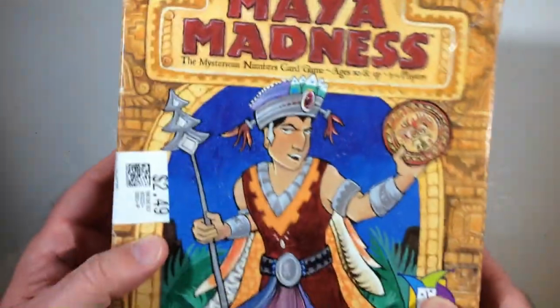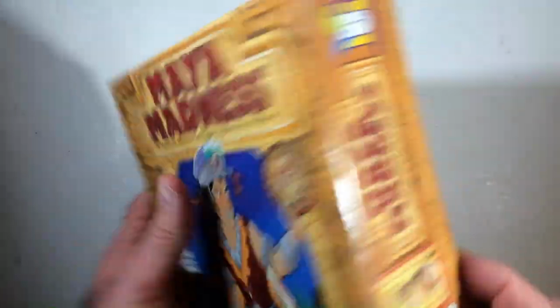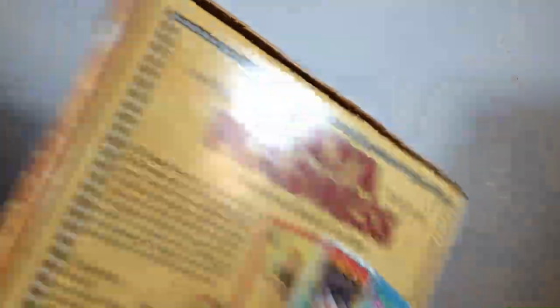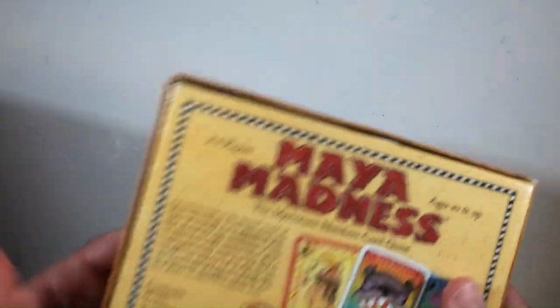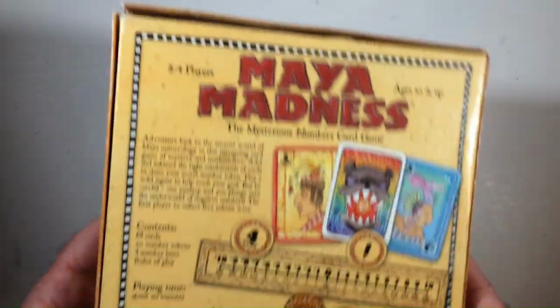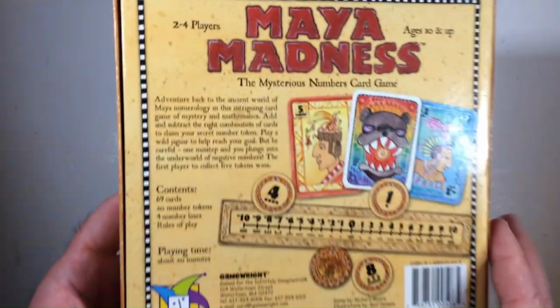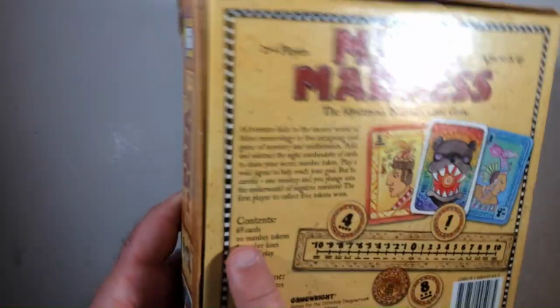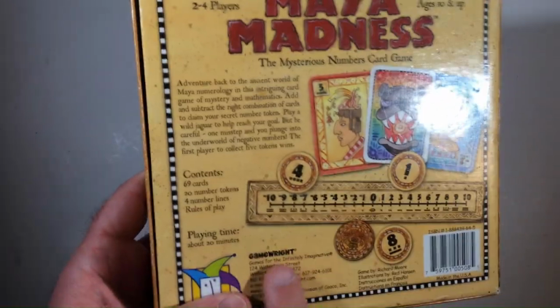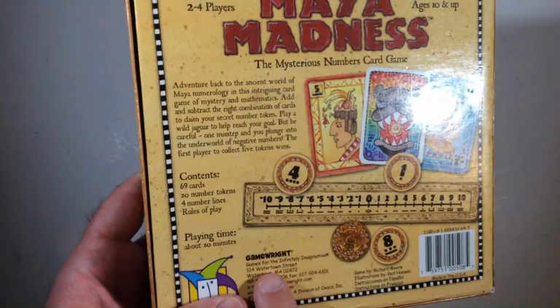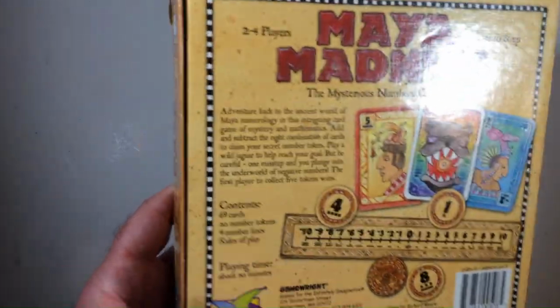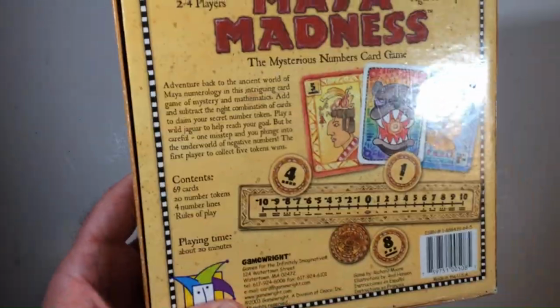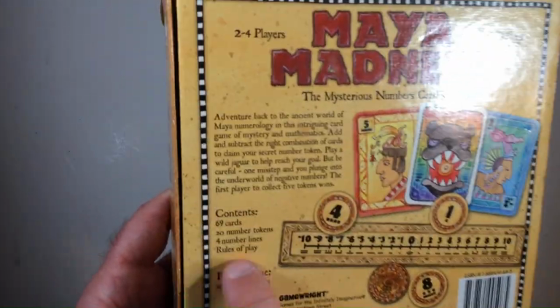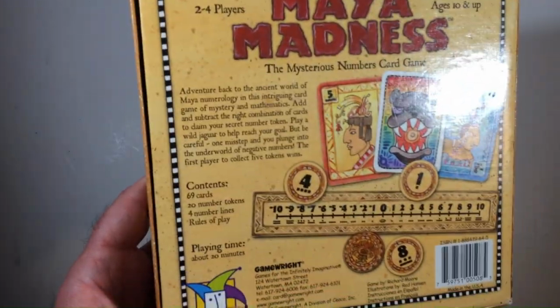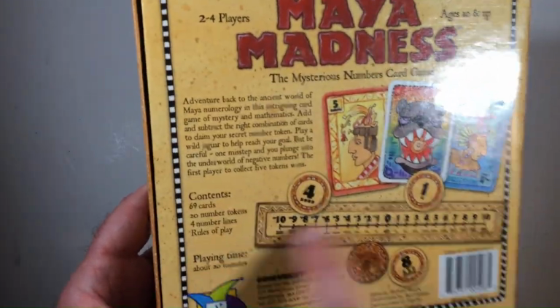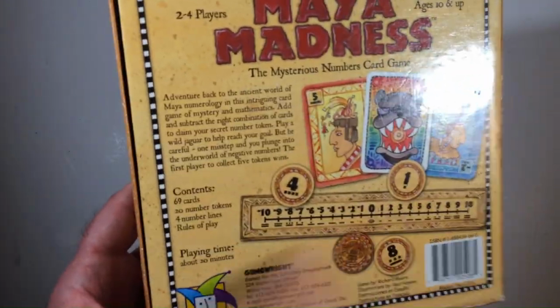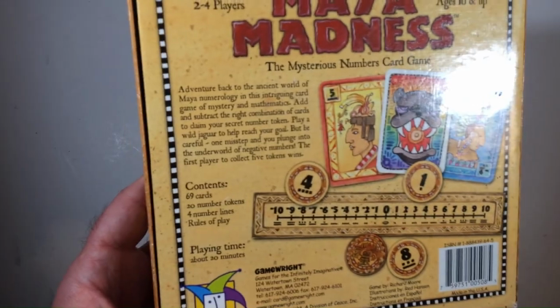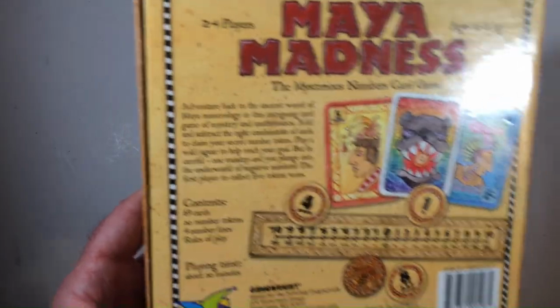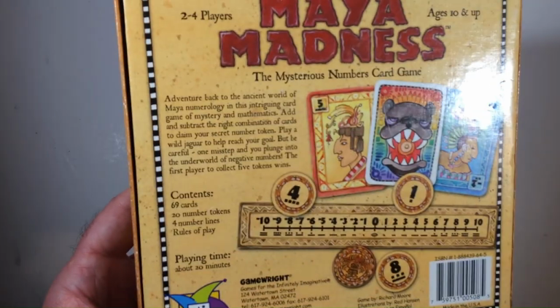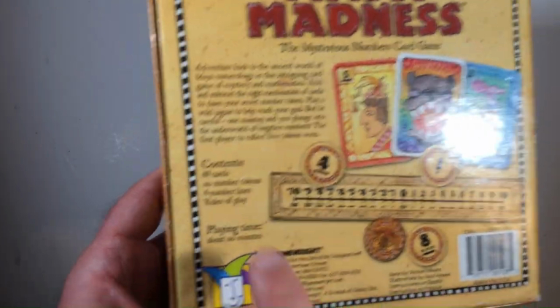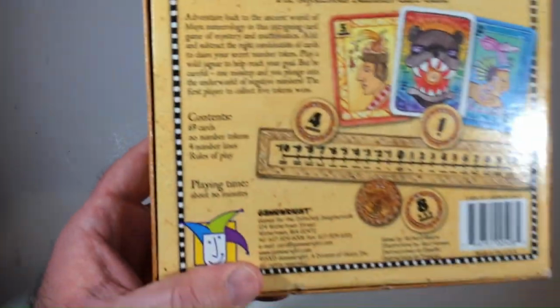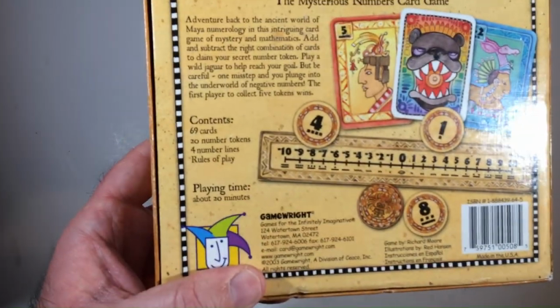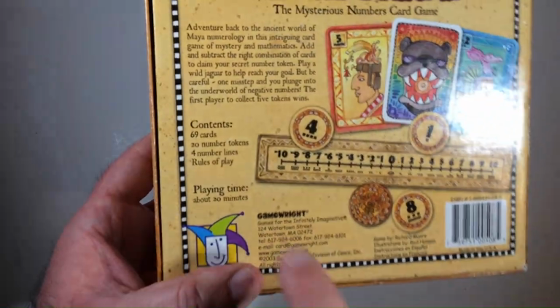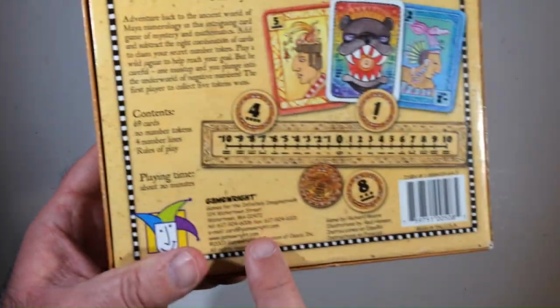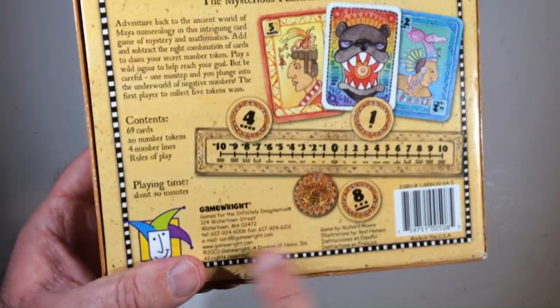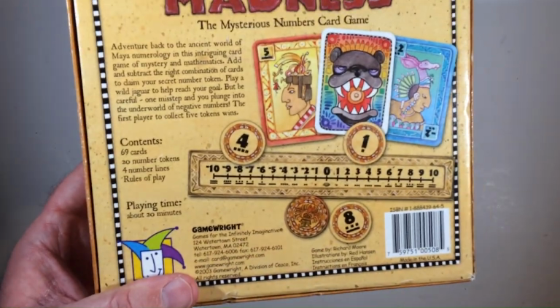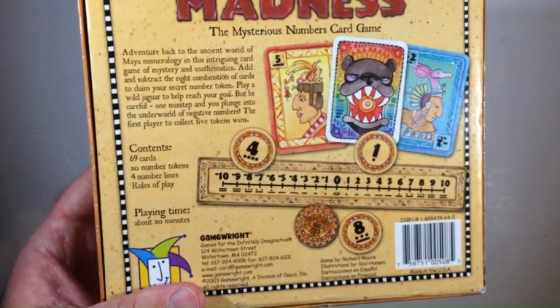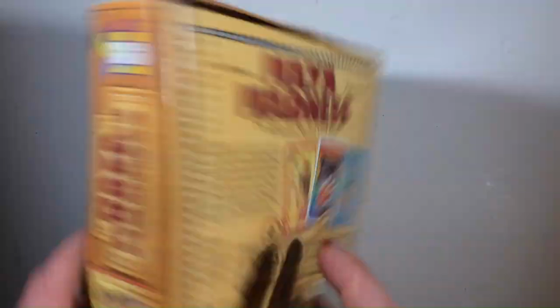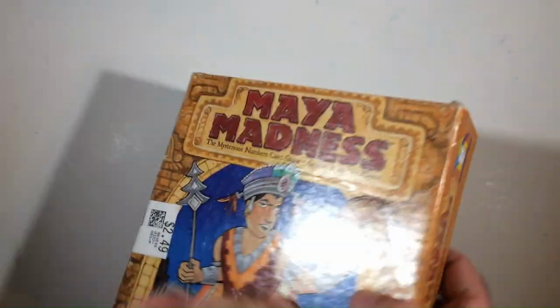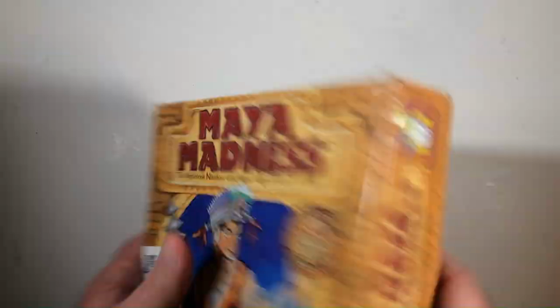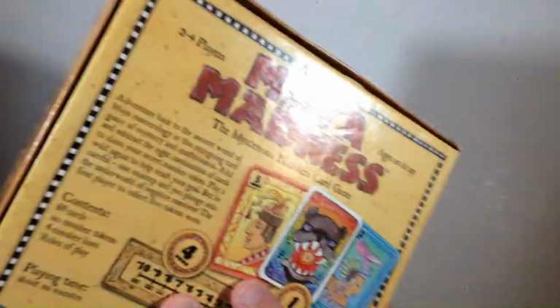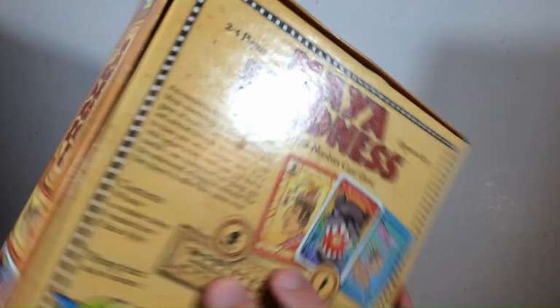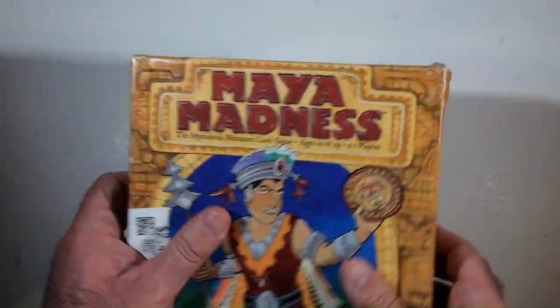I'm just going to unbox it — that's what it looks like. It's supposed to have 69 cards, 20 number tokens, 4 number lines, and rules of play. Playing time is 20 minutes — it's a Game Right game, that's a good sign. Two to four players.